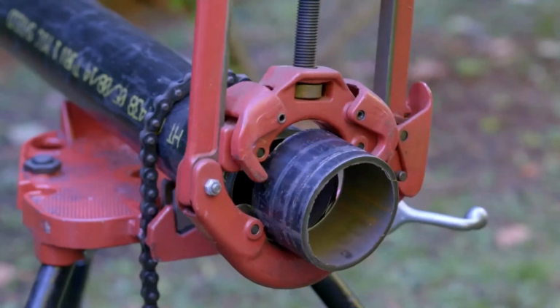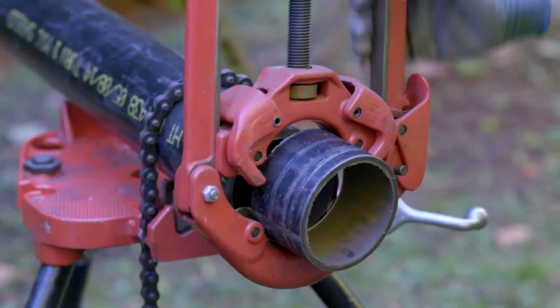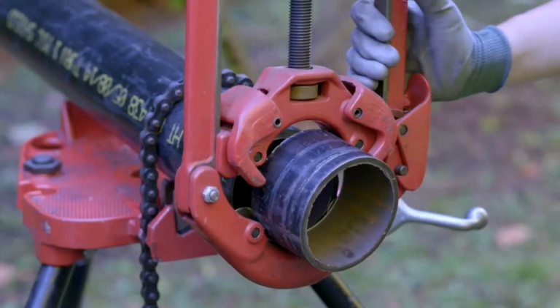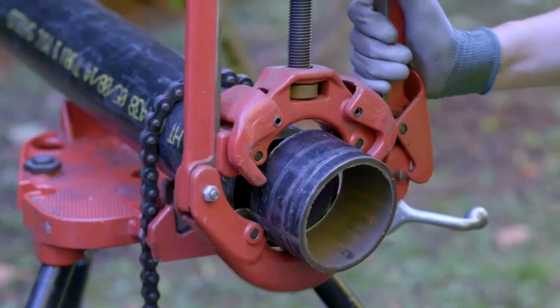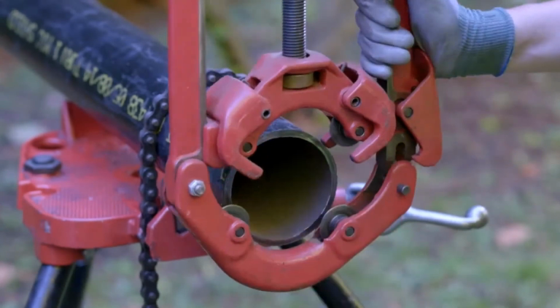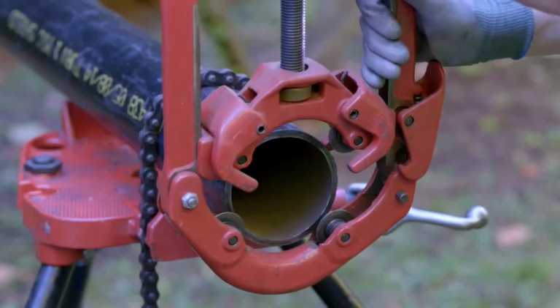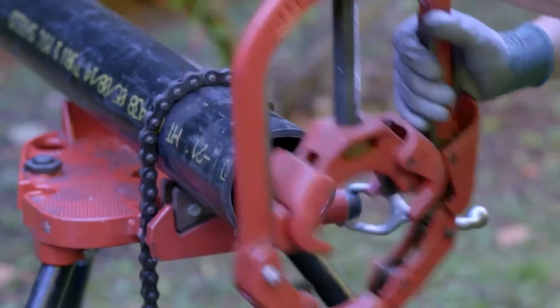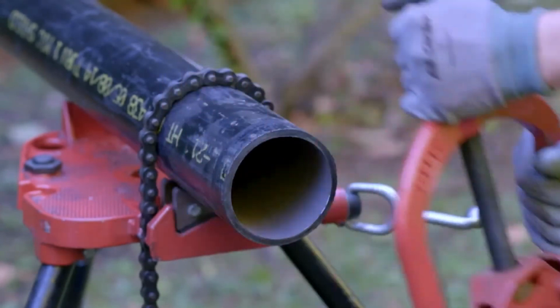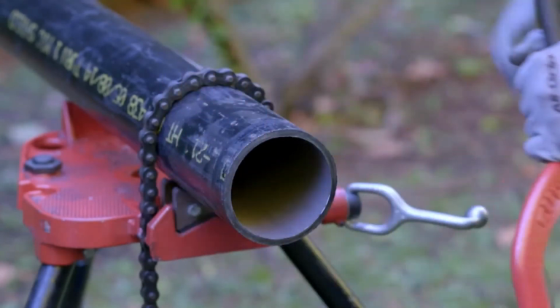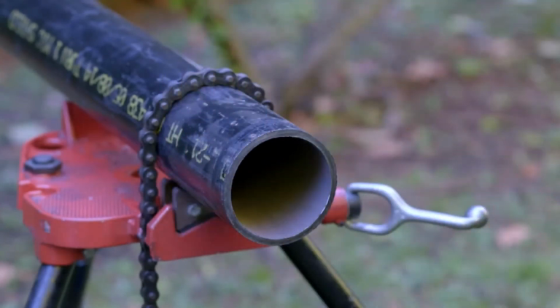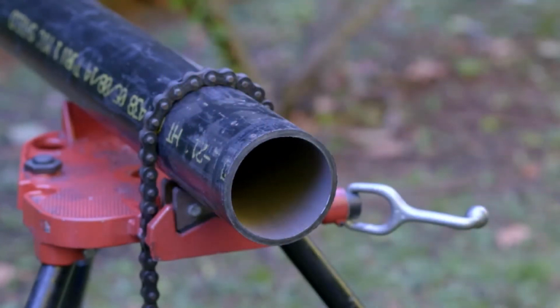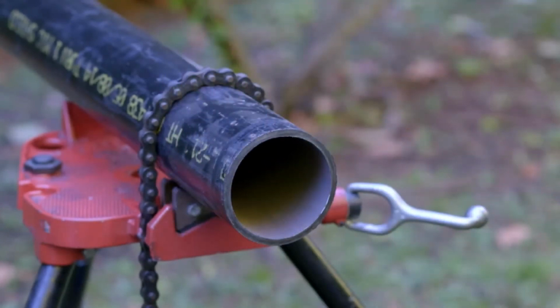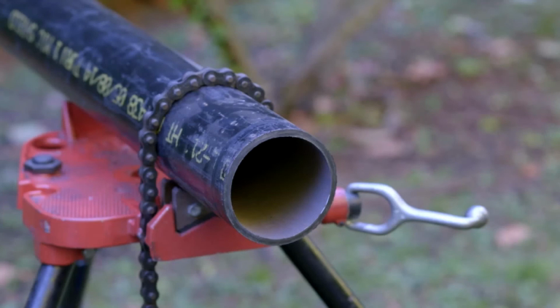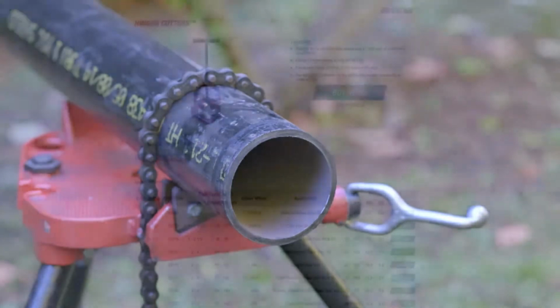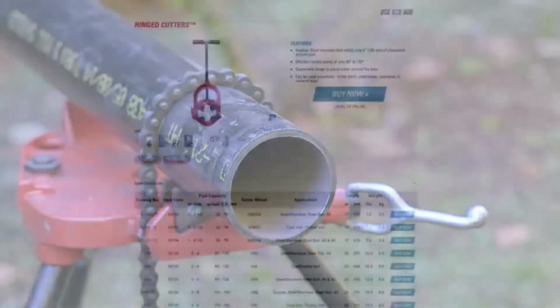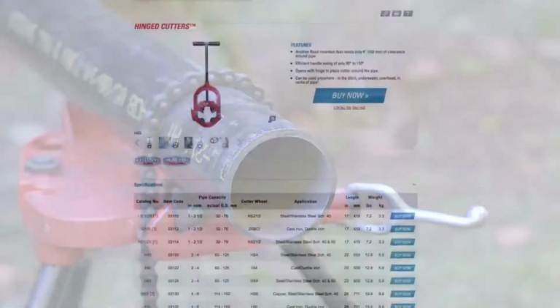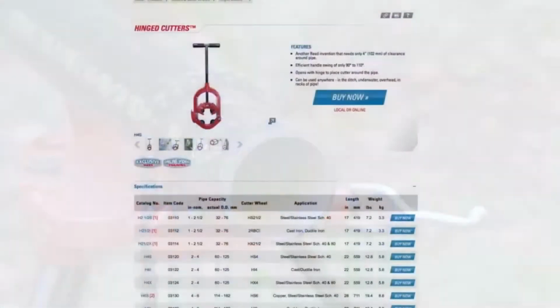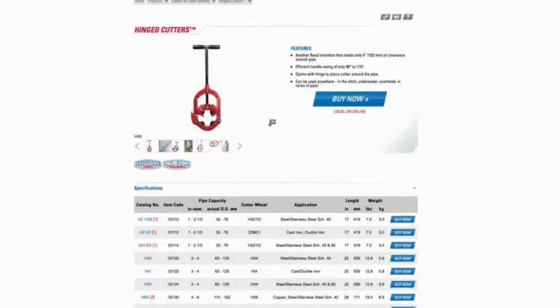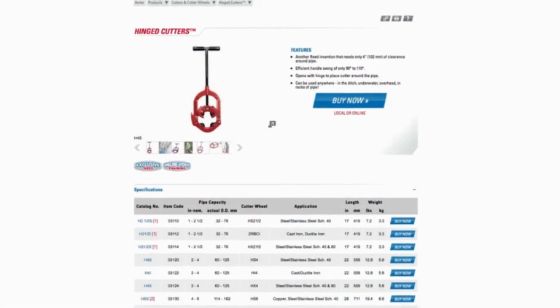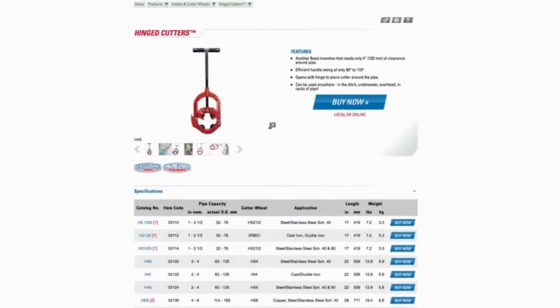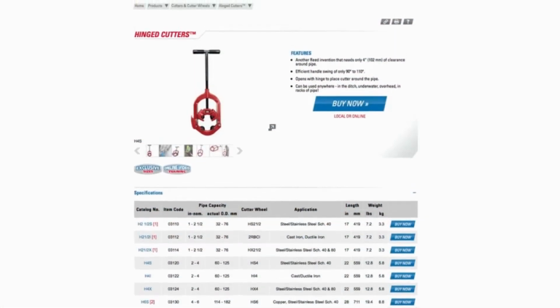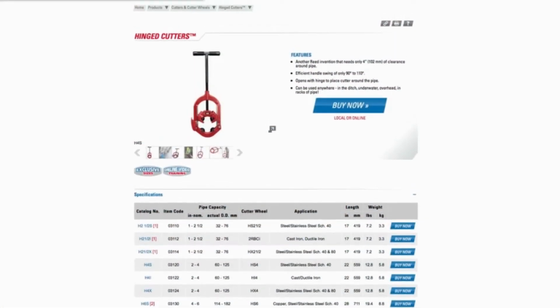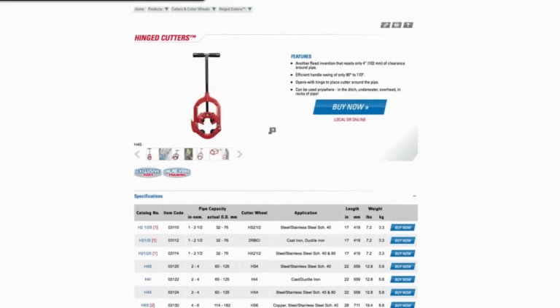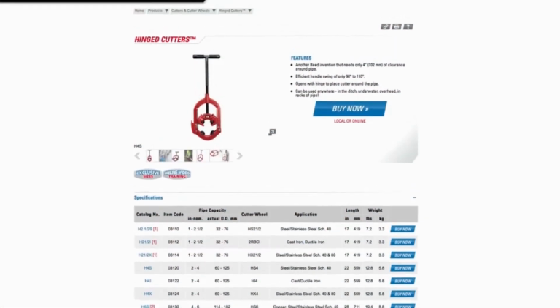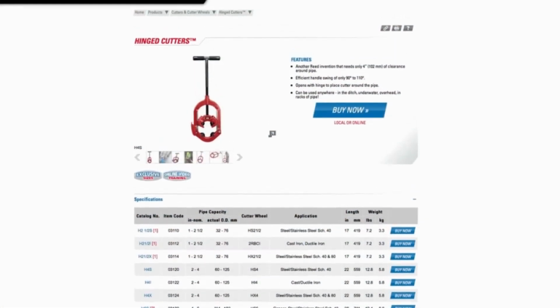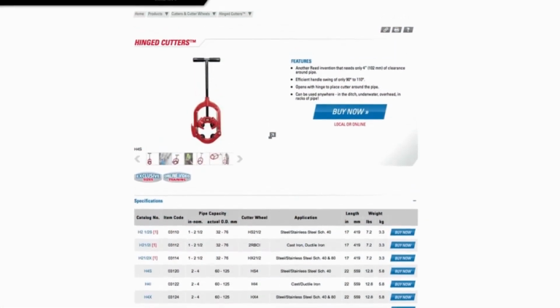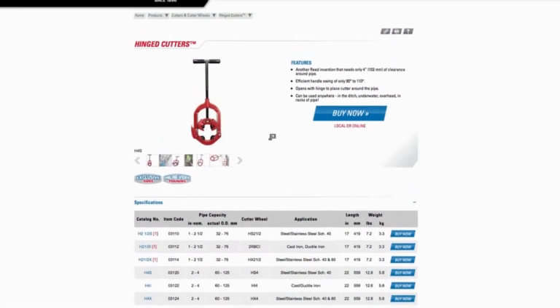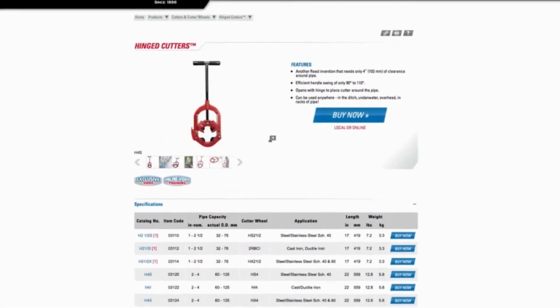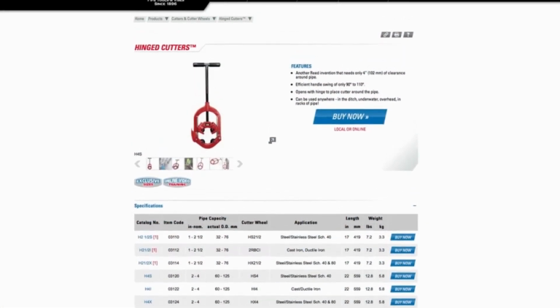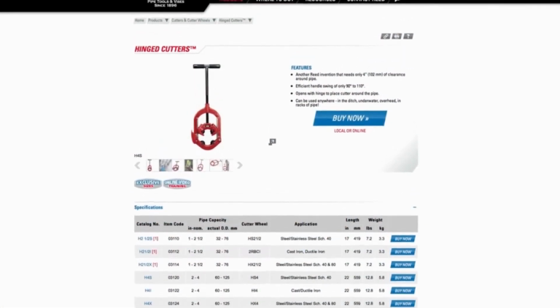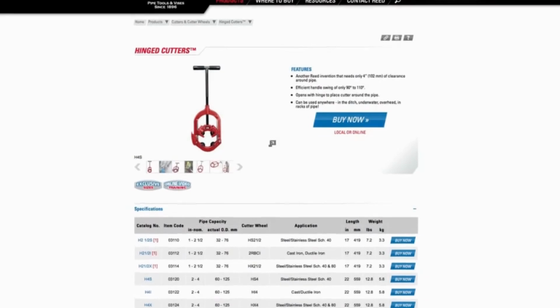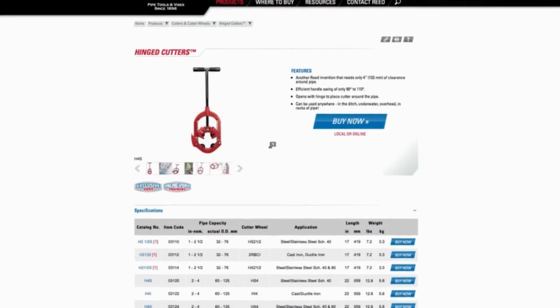We also recommend using the Reed cutter wheel reference chart for proper cutter wheel selection for your particular pipe cutting job.